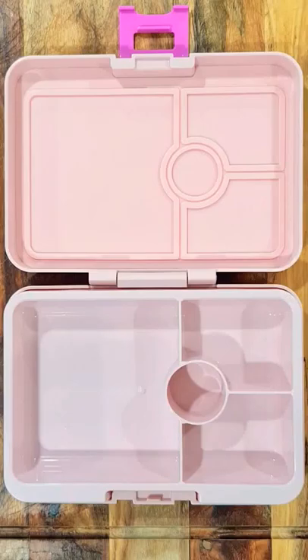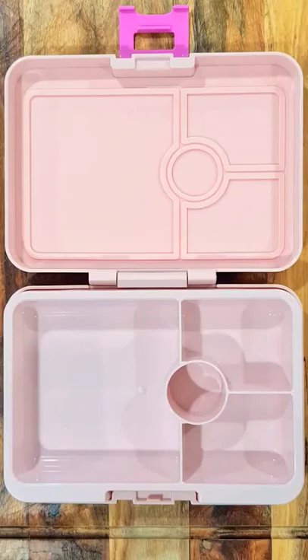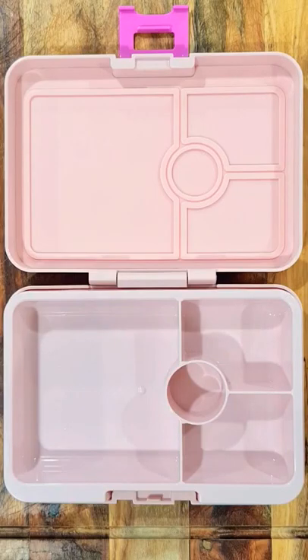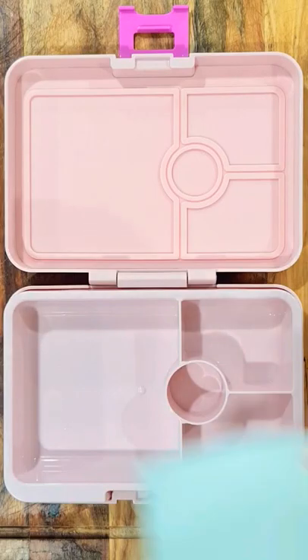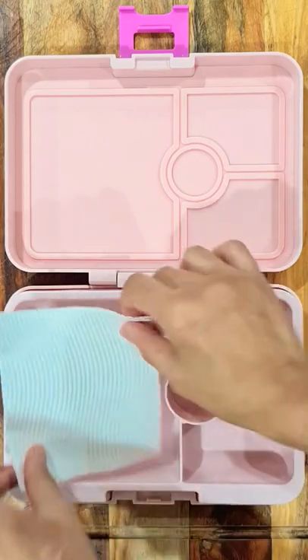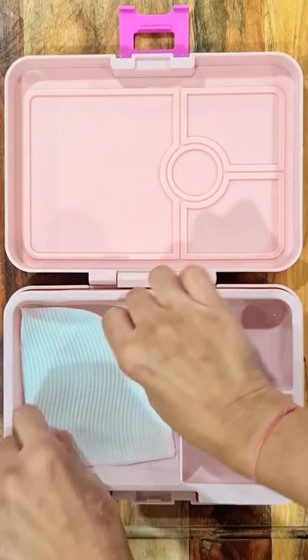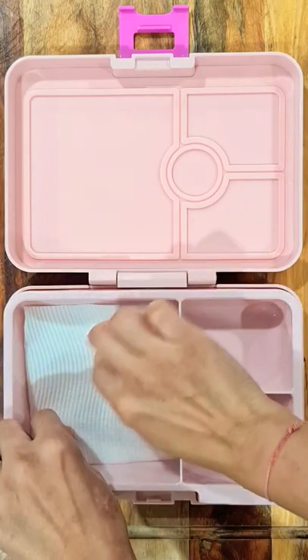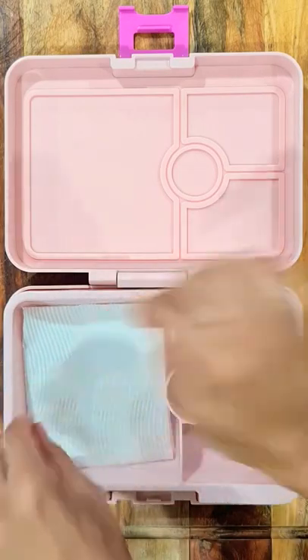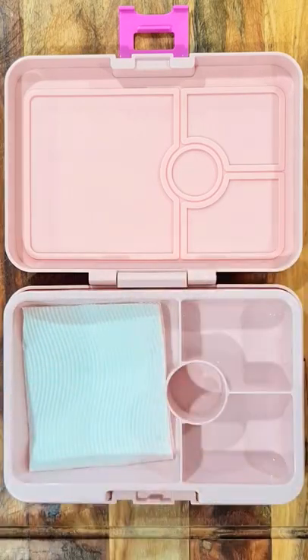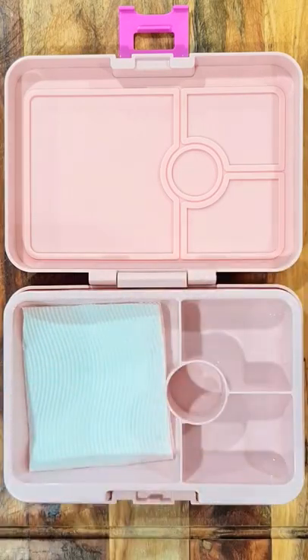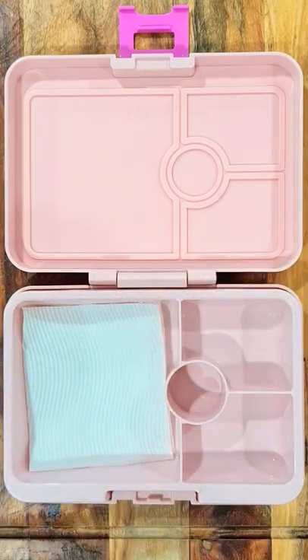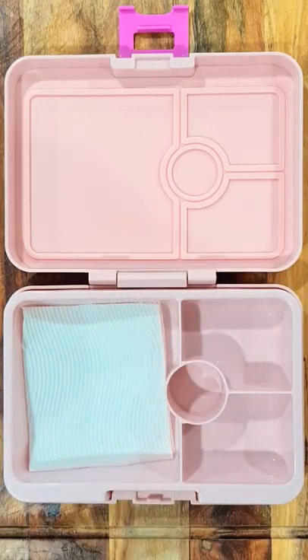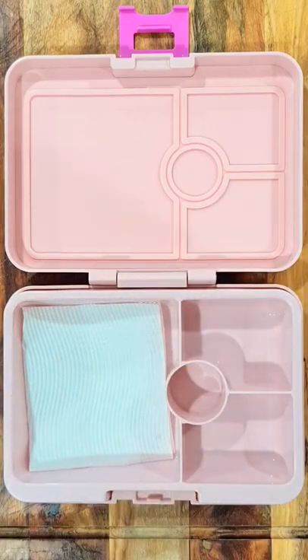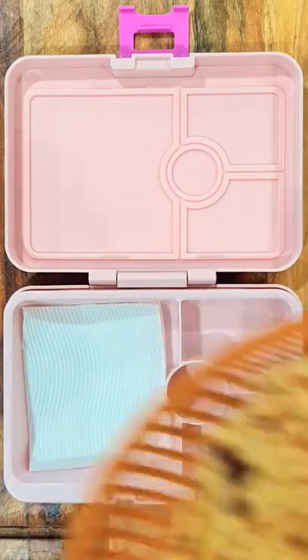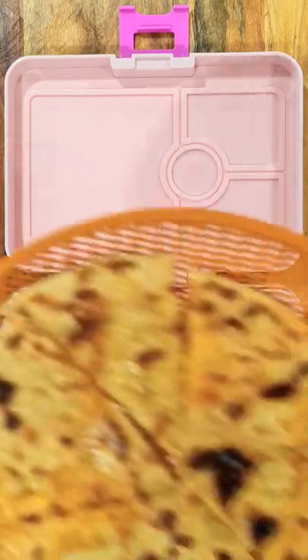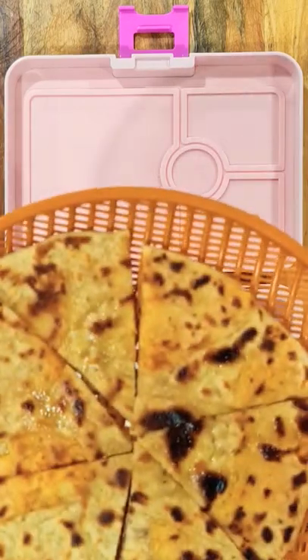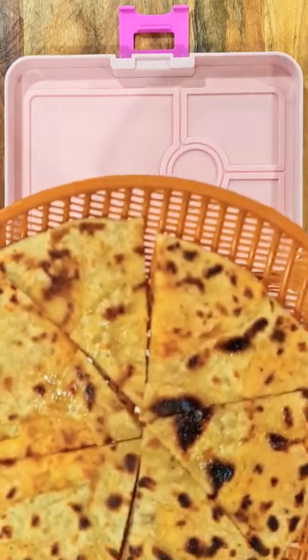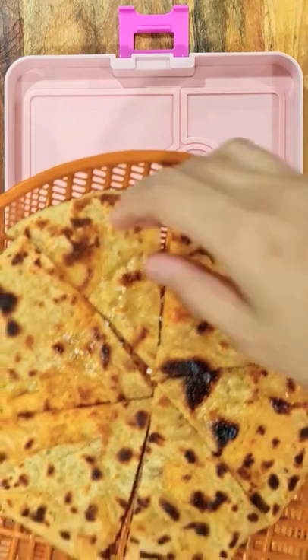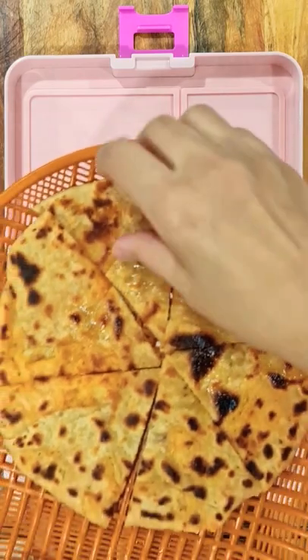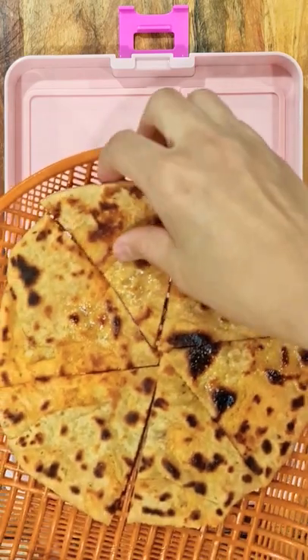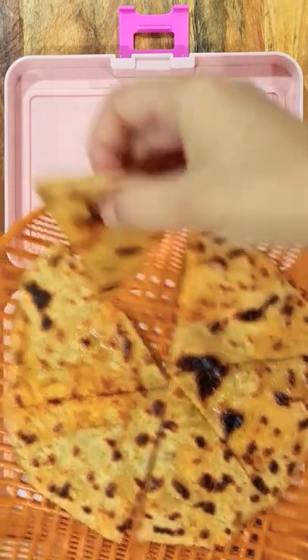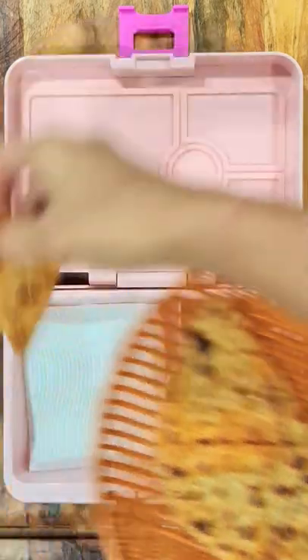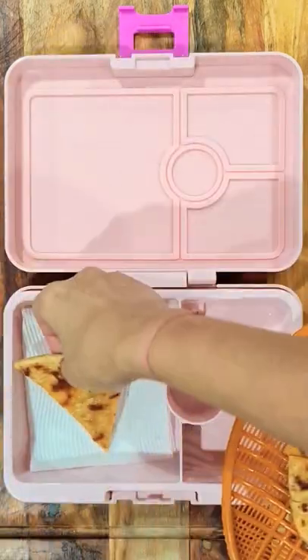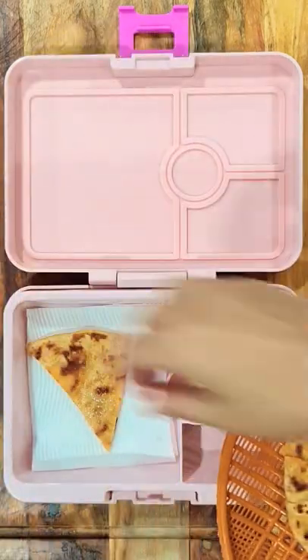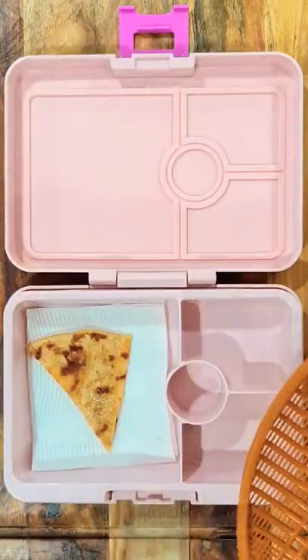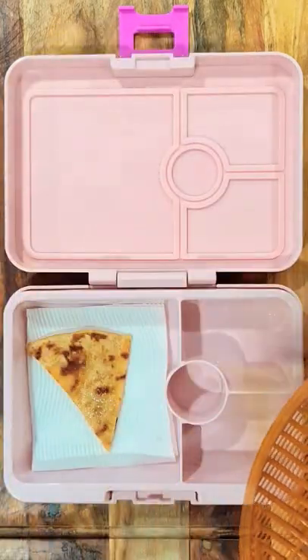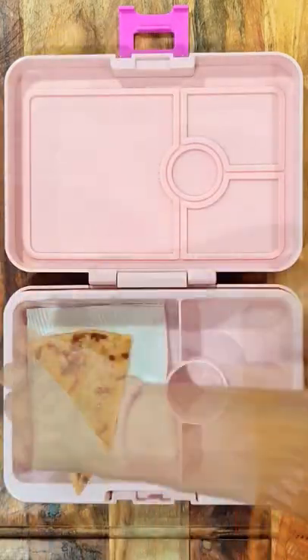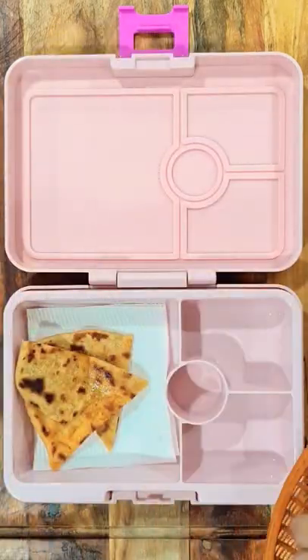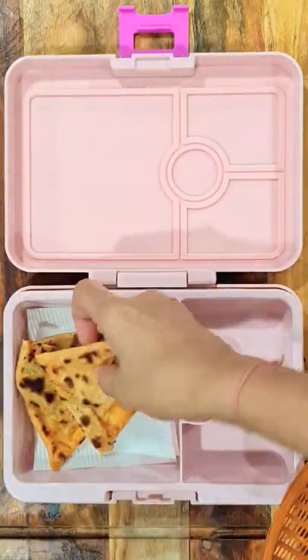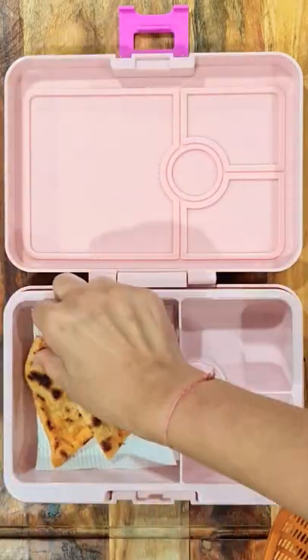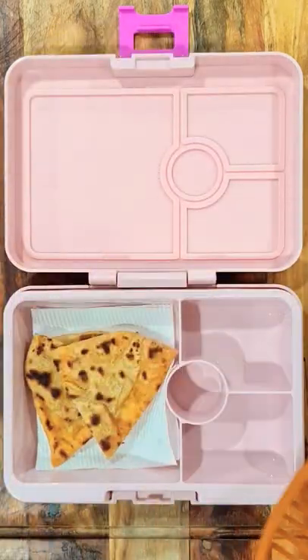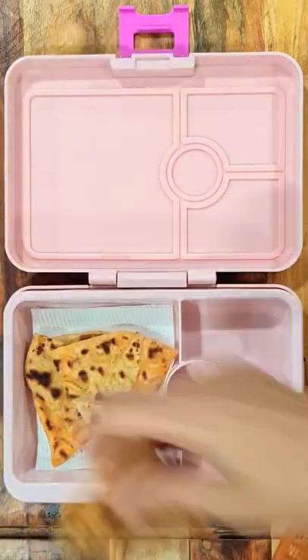This is what I packed for my daughter's cool lunchbox today. For mains, I added aloo paratha. I cut them into small pieces using a pizza cutter so it's easy for her to eat.